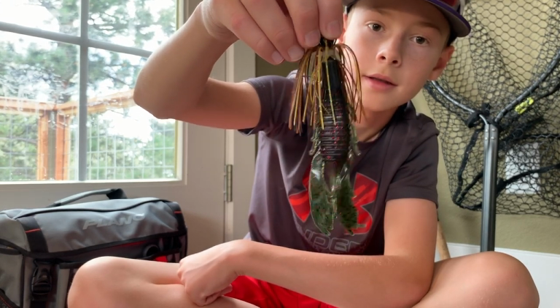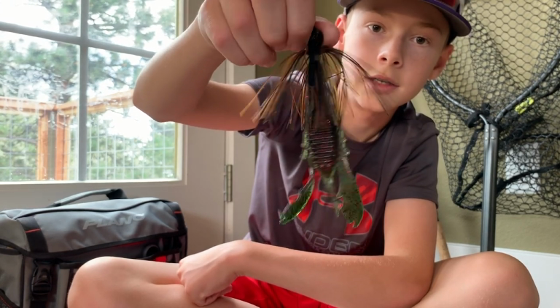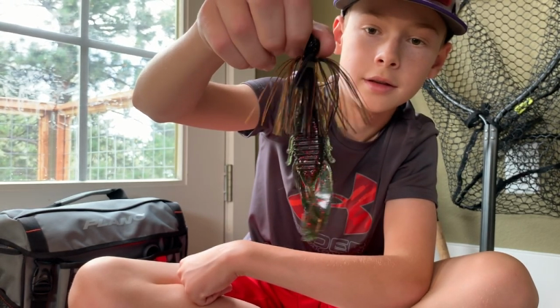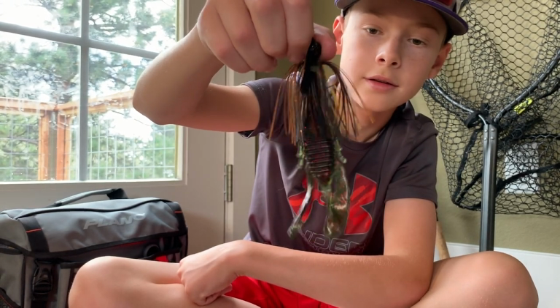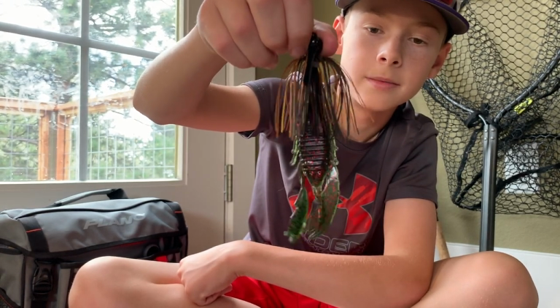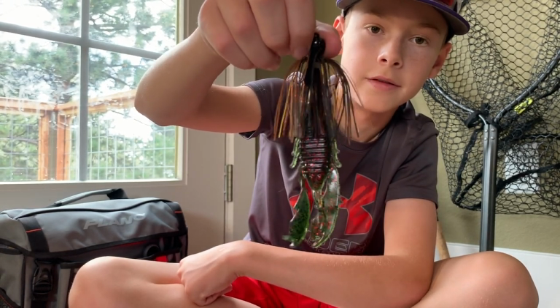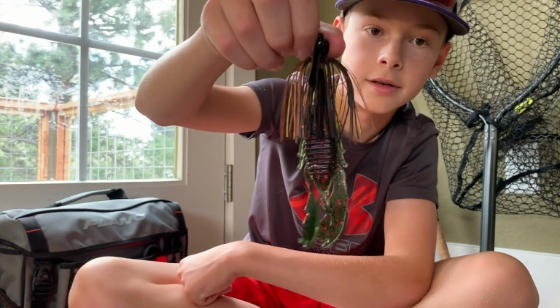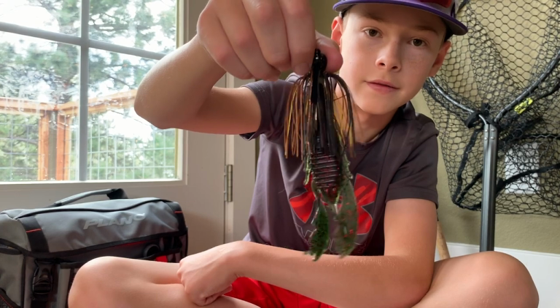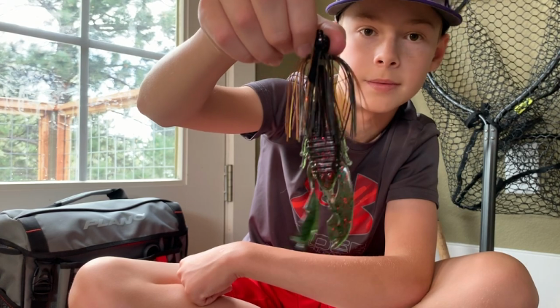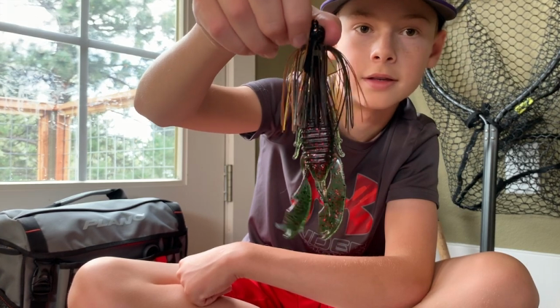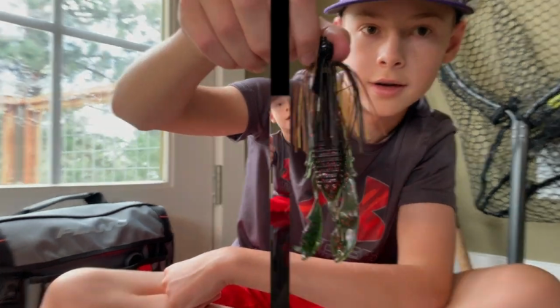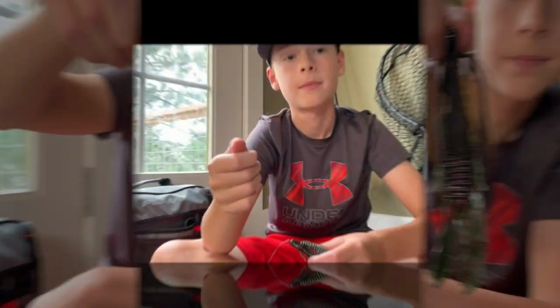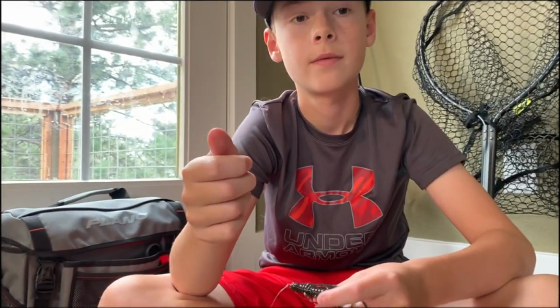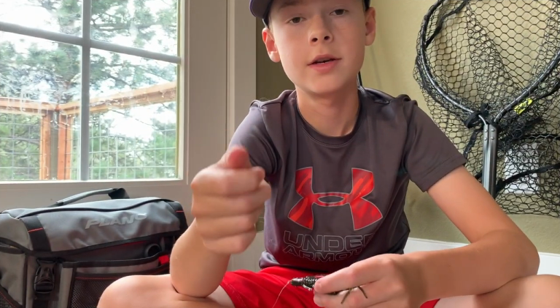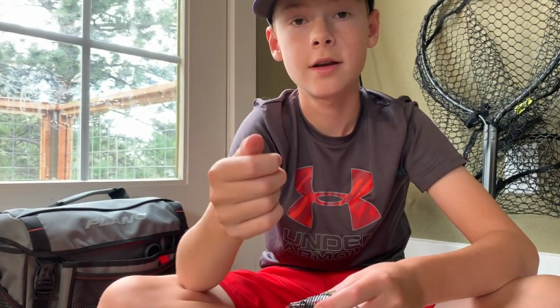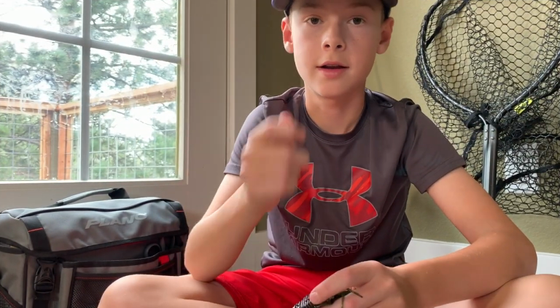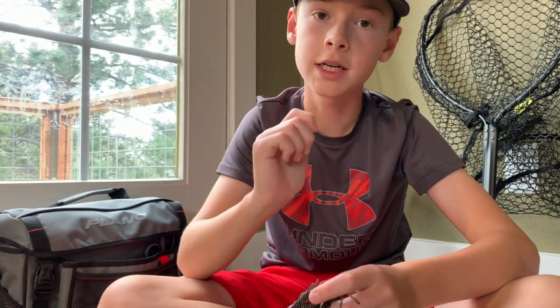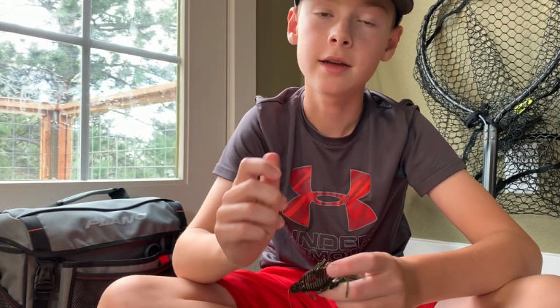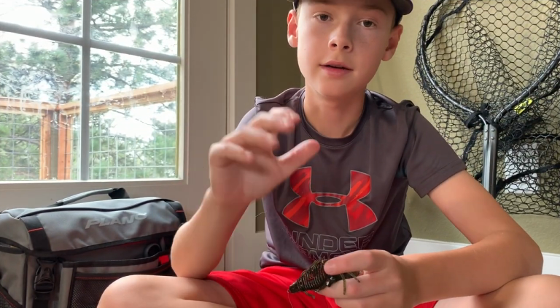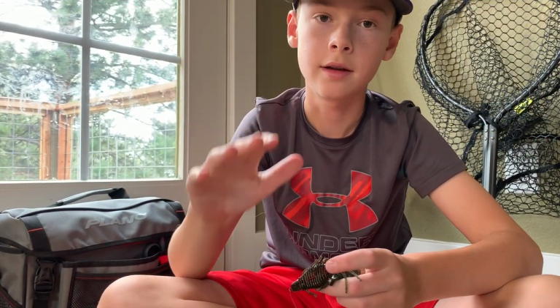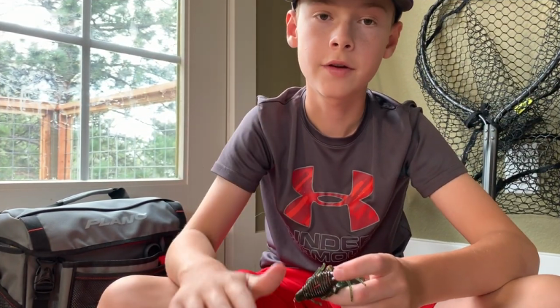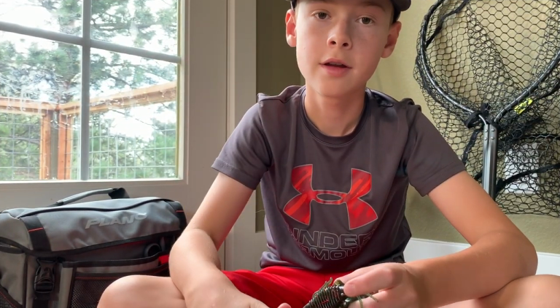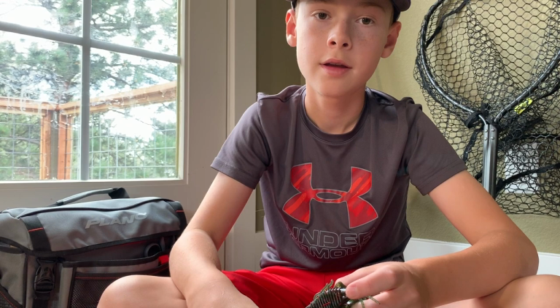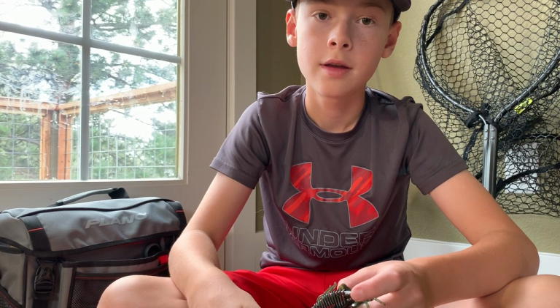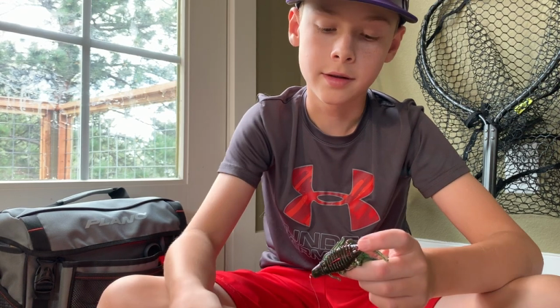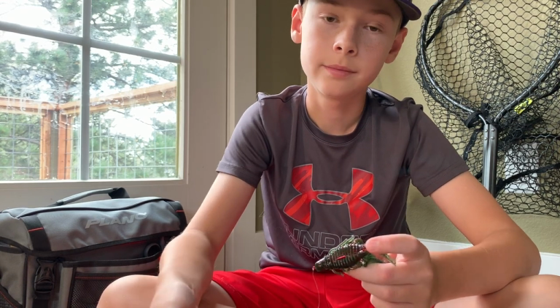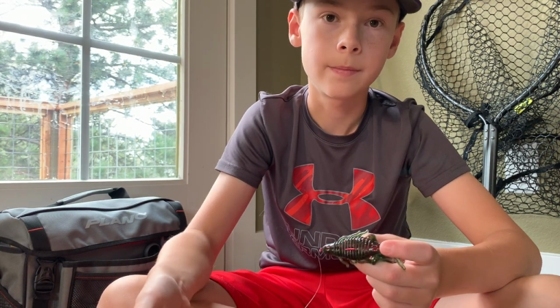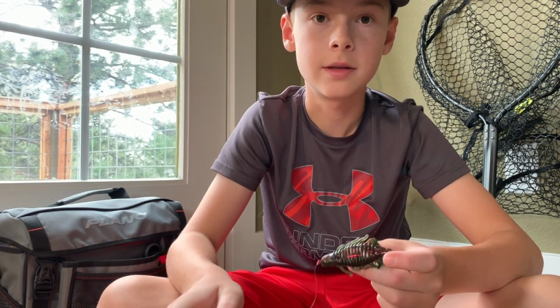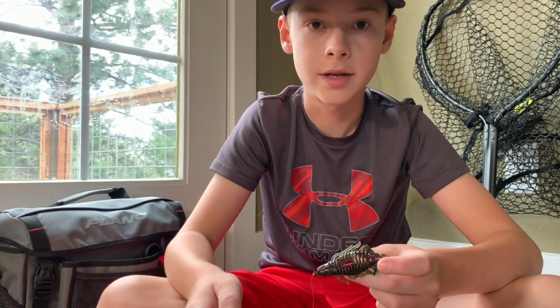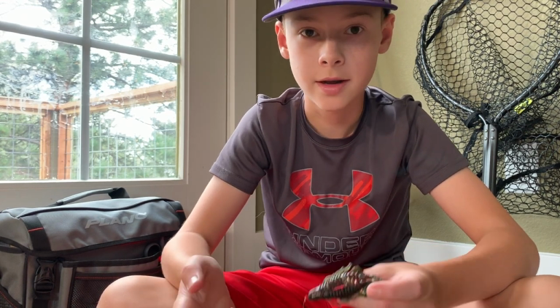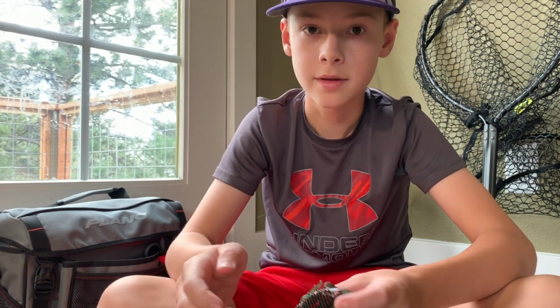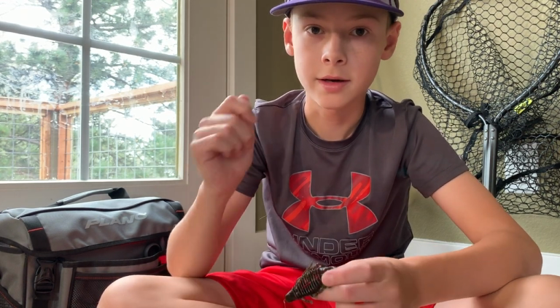I actually think this jig is a little too small for this crawfish, but that's all right. With a jig, you're going to jig it and then let it fall until it meets the desired depth, and you're going to jig it again.